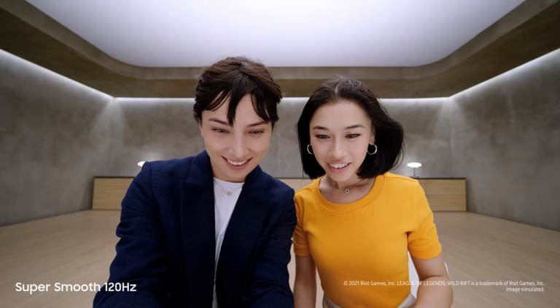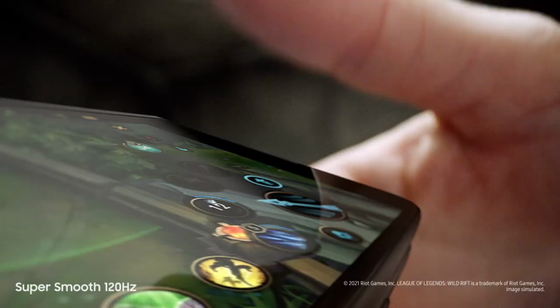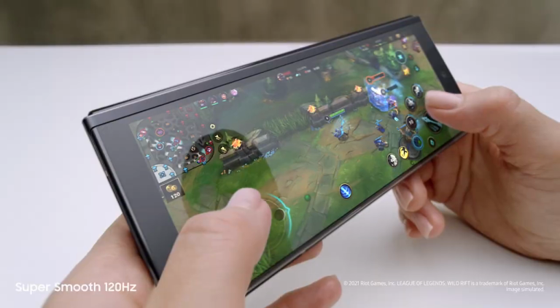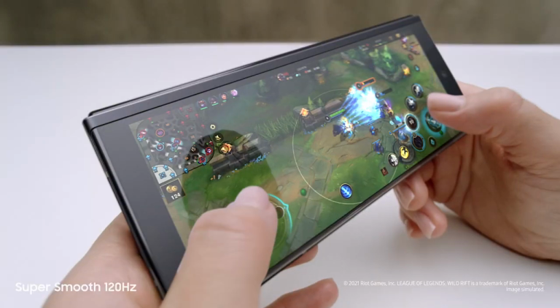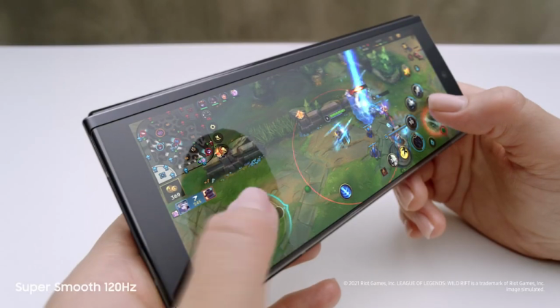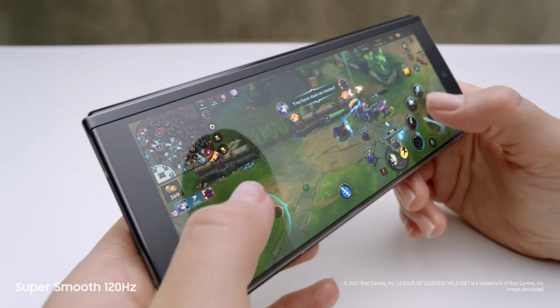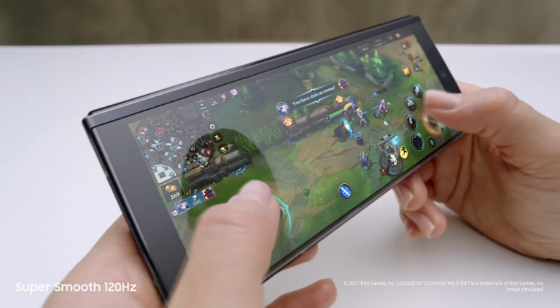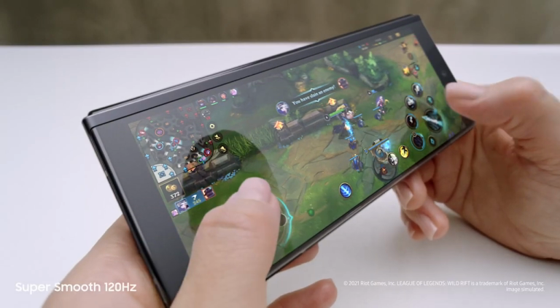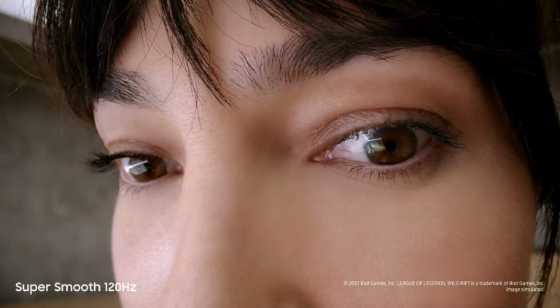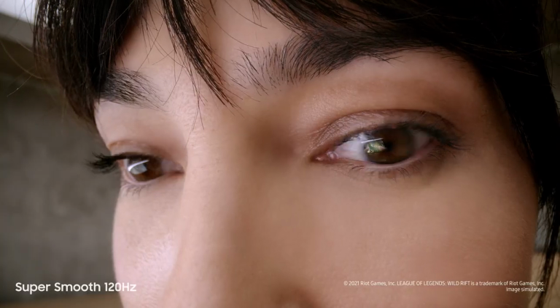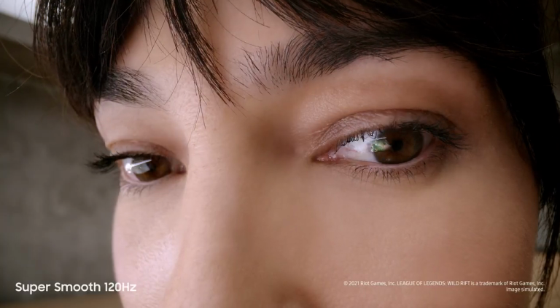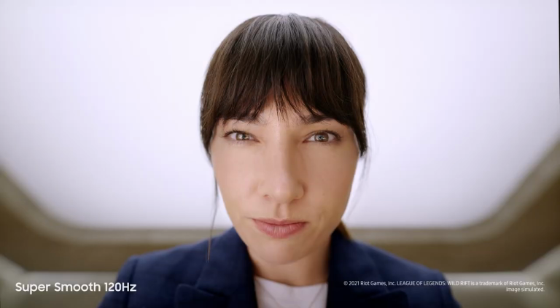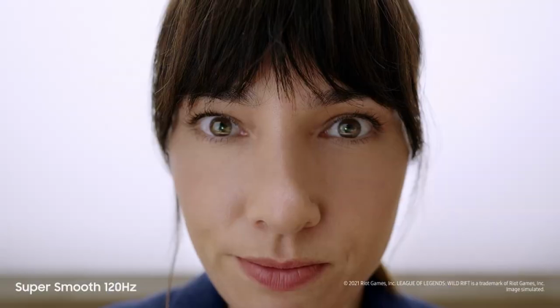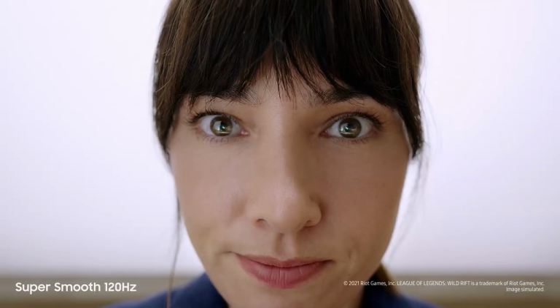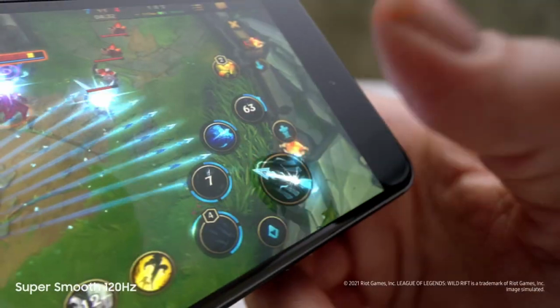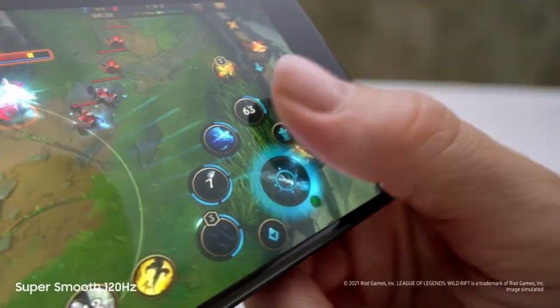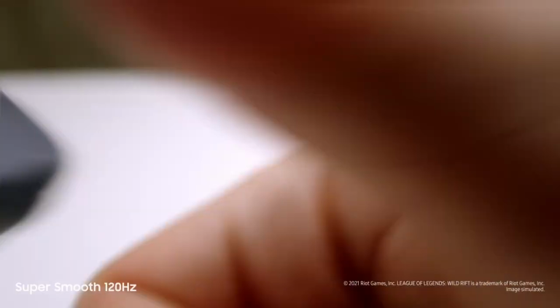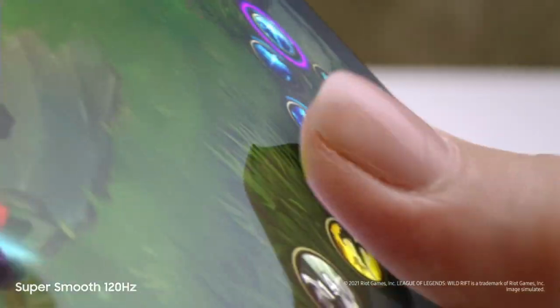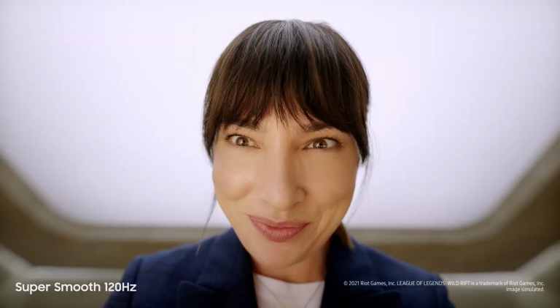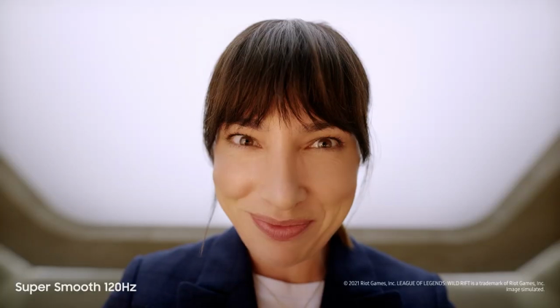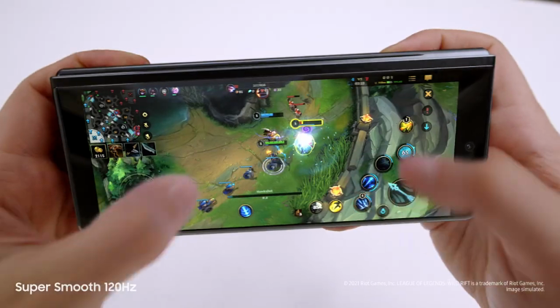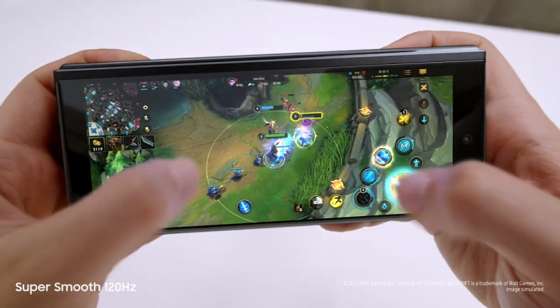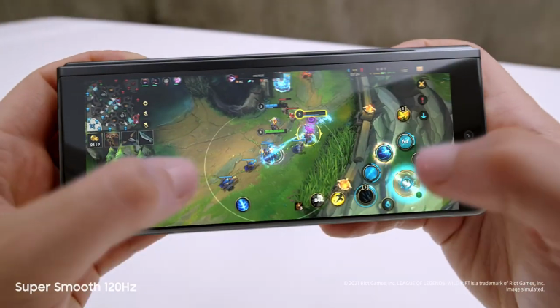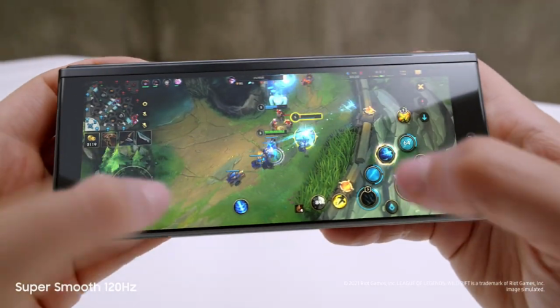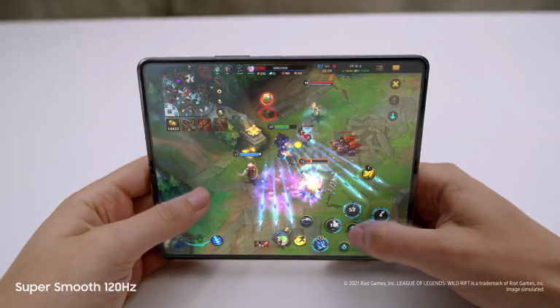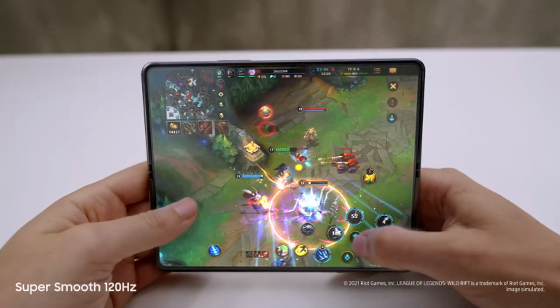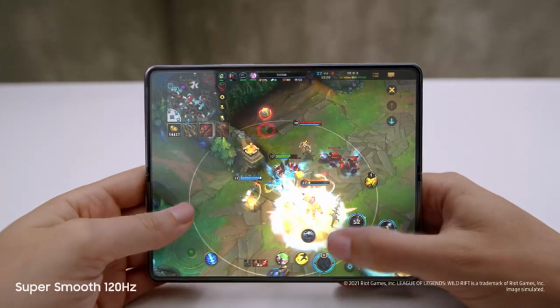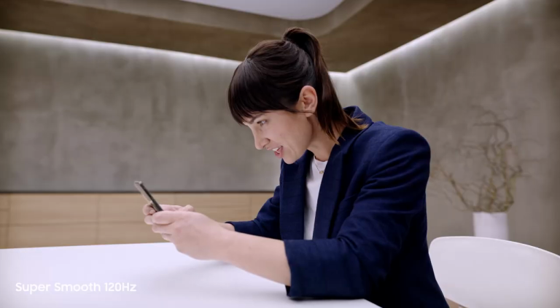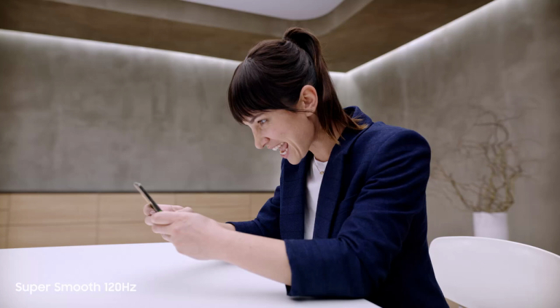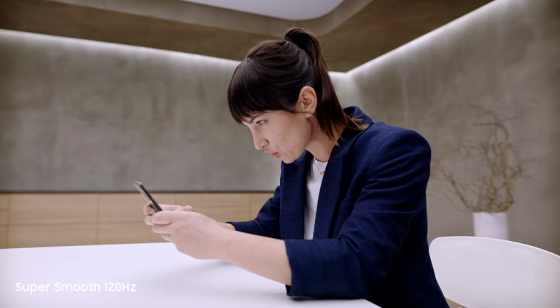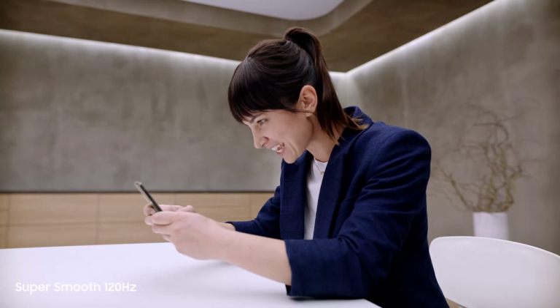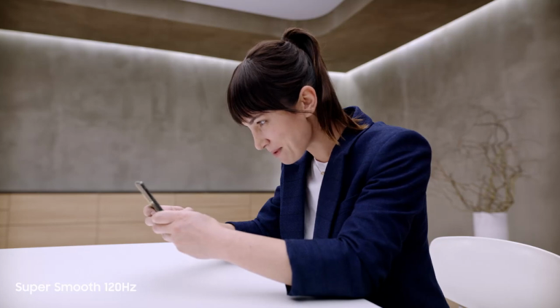Dynamic AMOLED 2x super-smooth 120Hz display — up to twice as fast as most 60Hz mobile screens. On the cover screen and the main screen, this is edge-of-your-seat gaming.